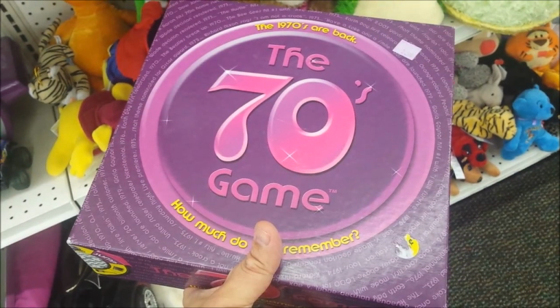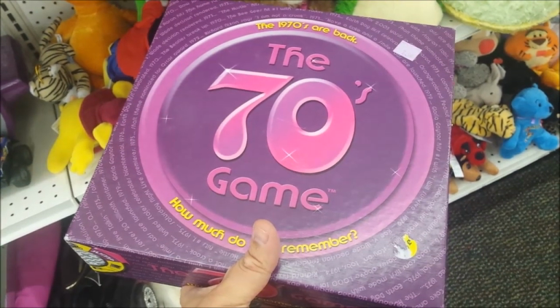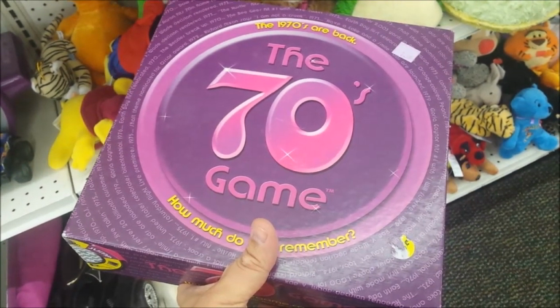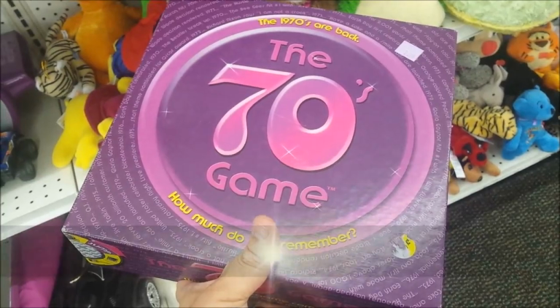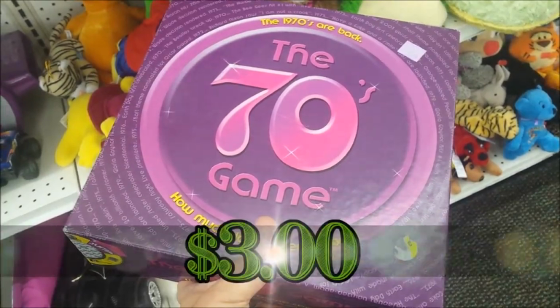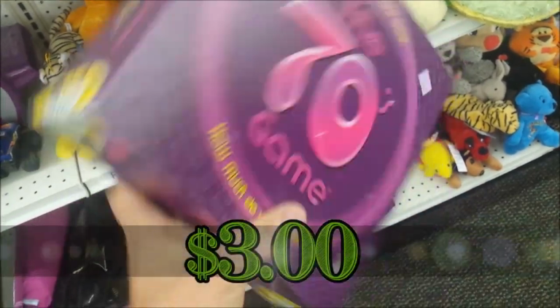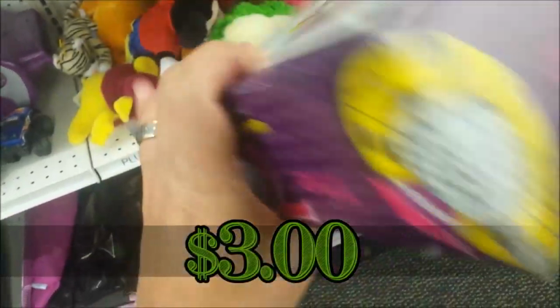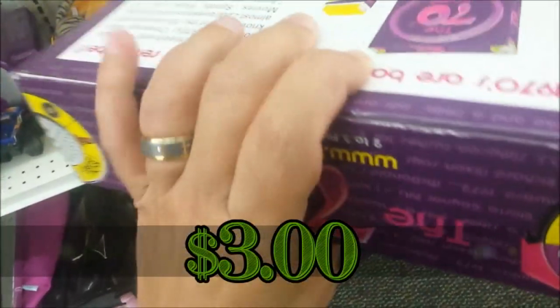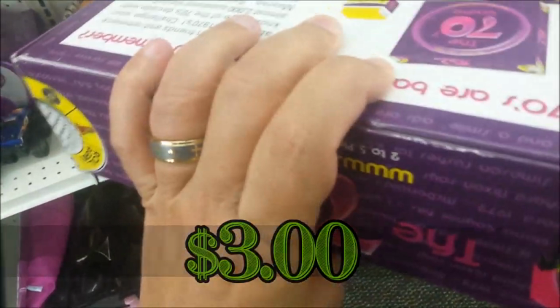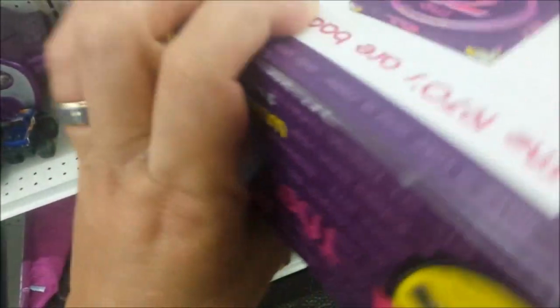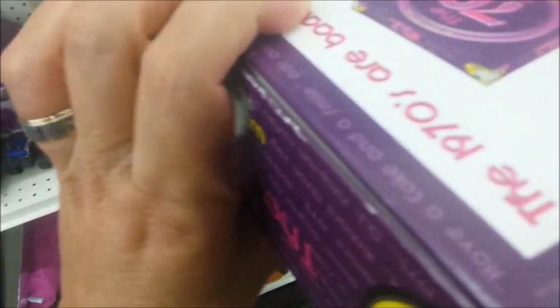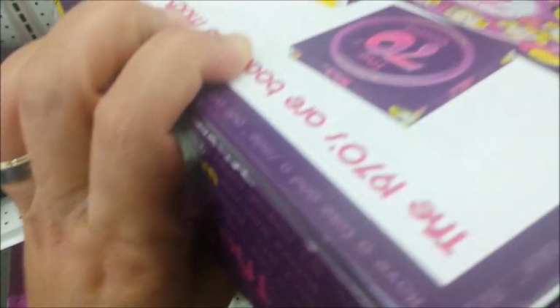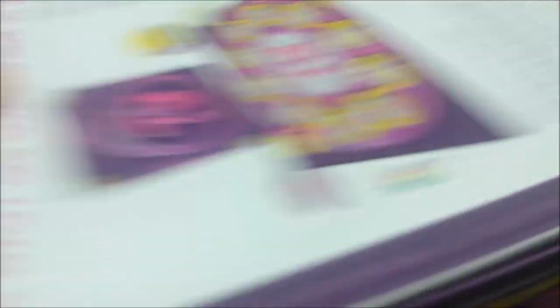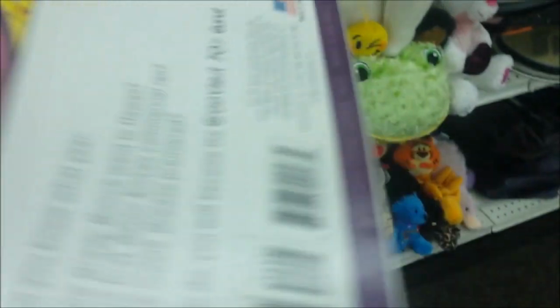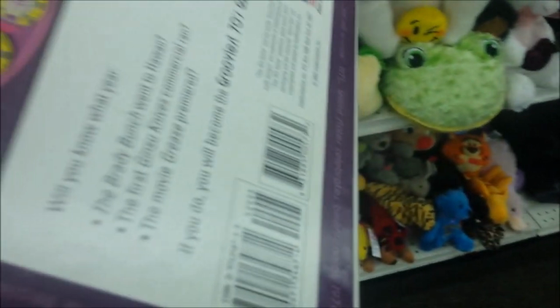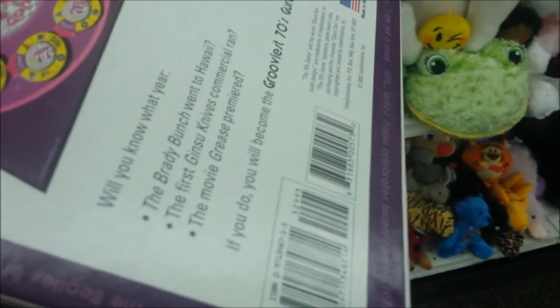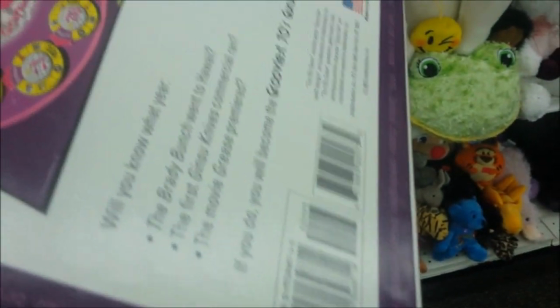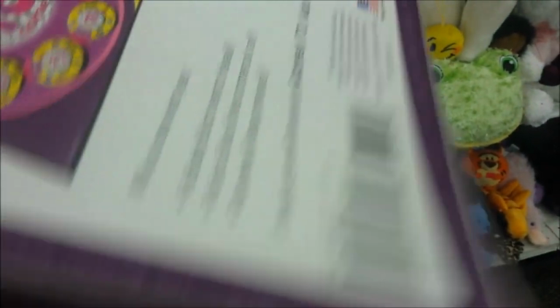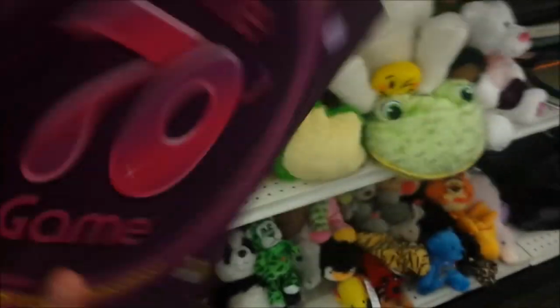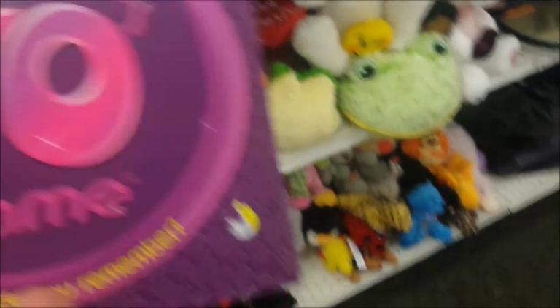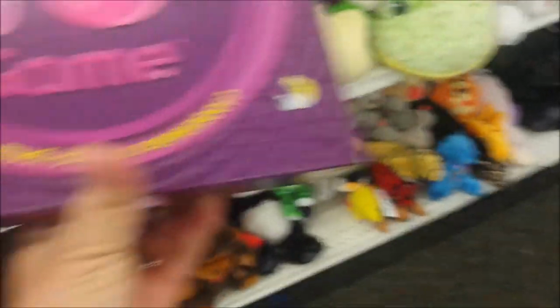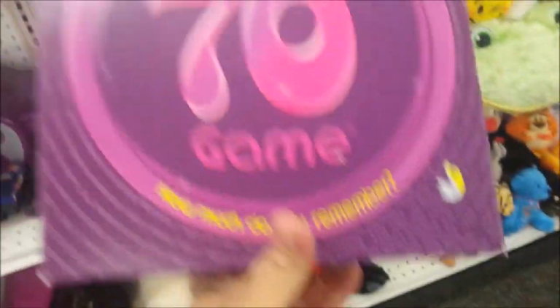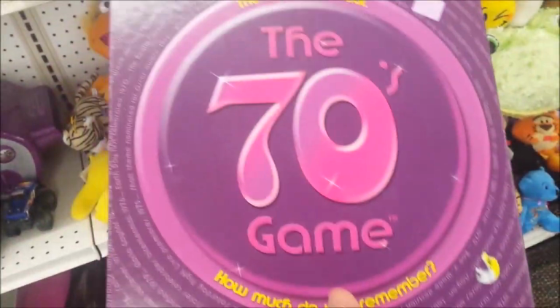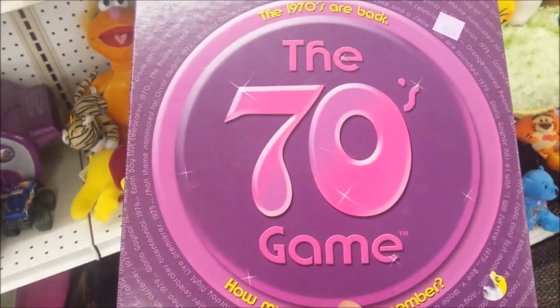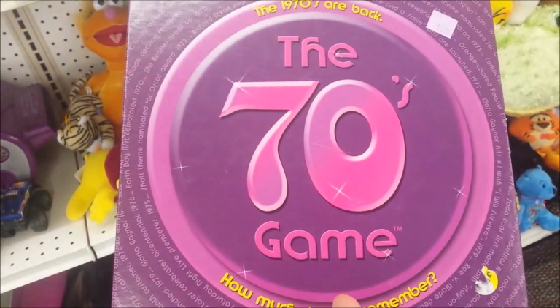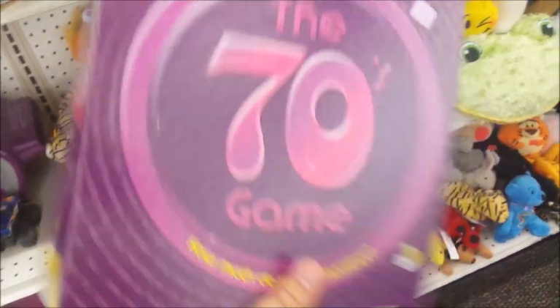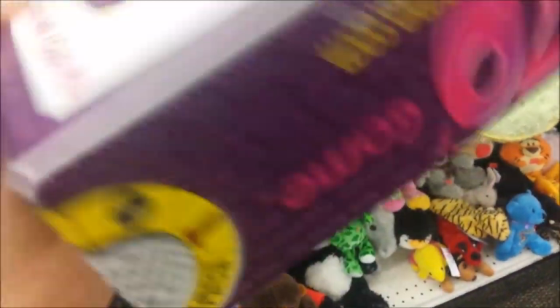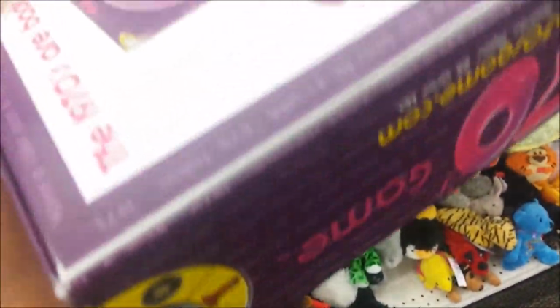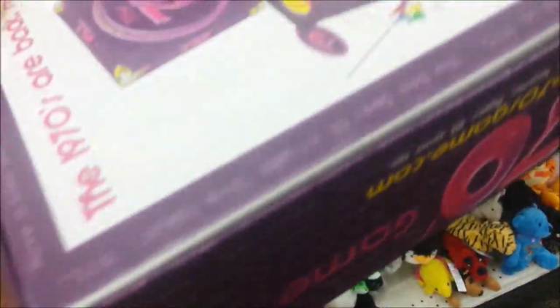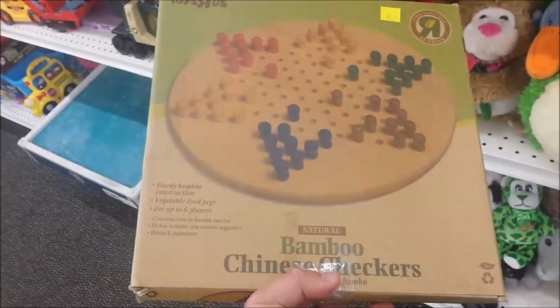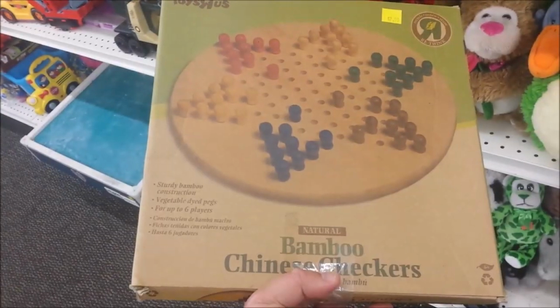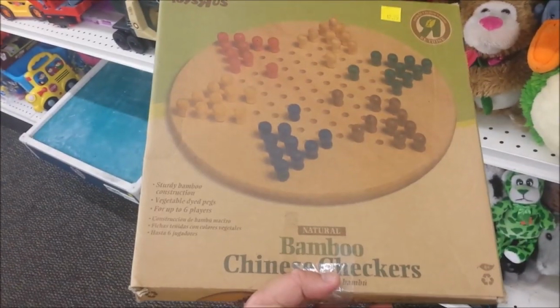We'll start off the session with the 70s game. I don't know that much about the 70s and this is a trivia game, and it doesn't sell for much, so I'm going to leave this here.